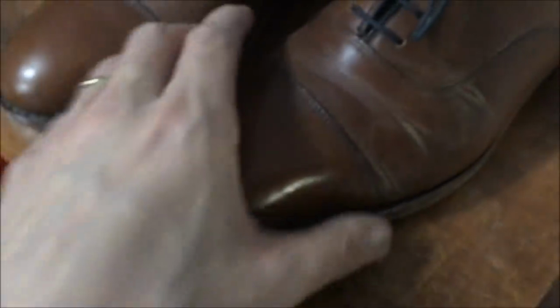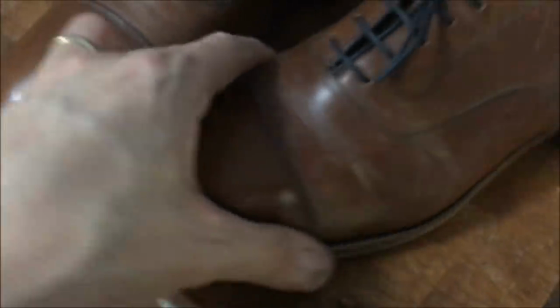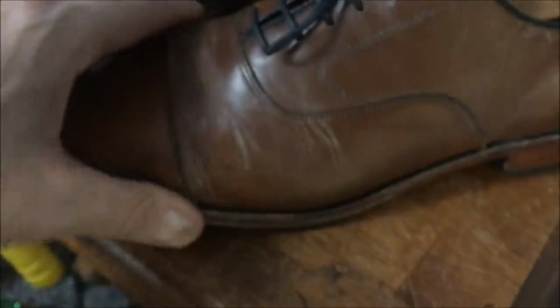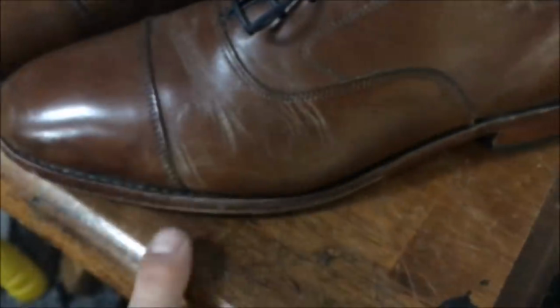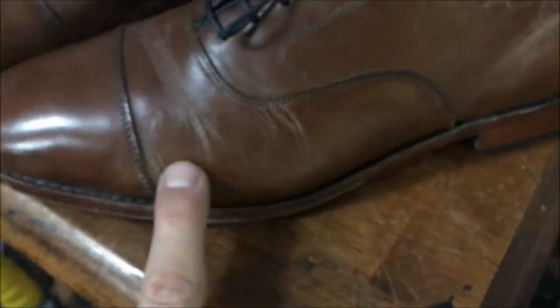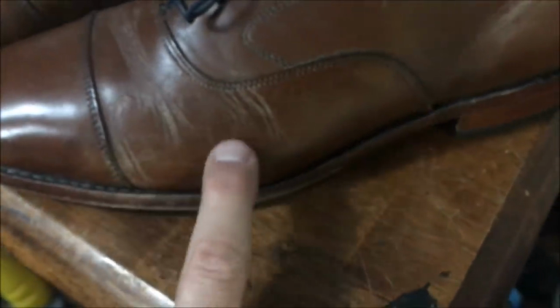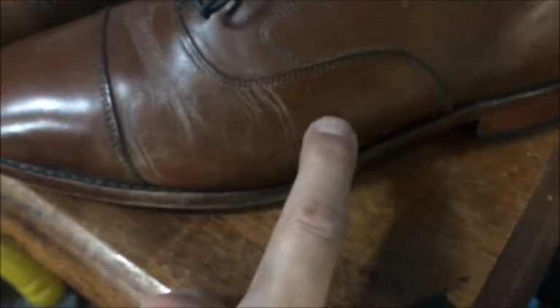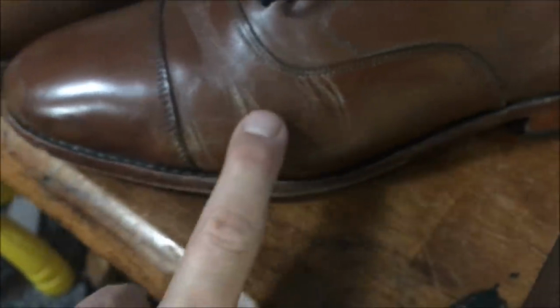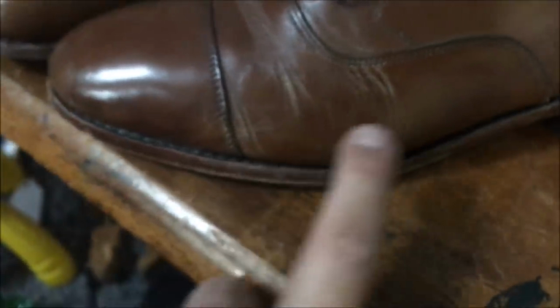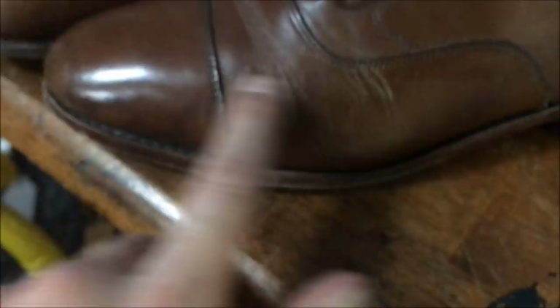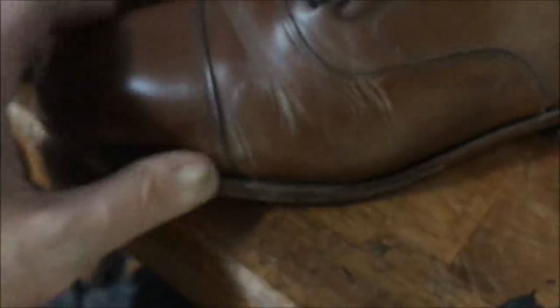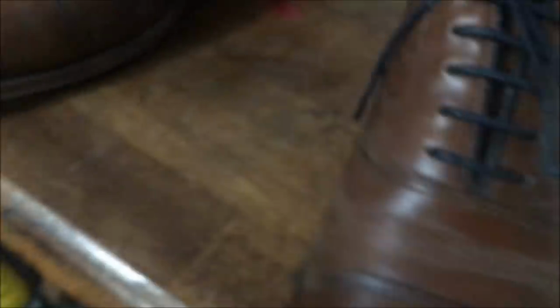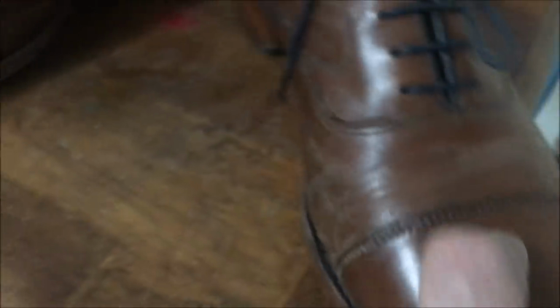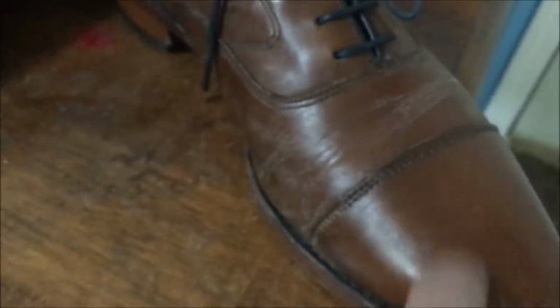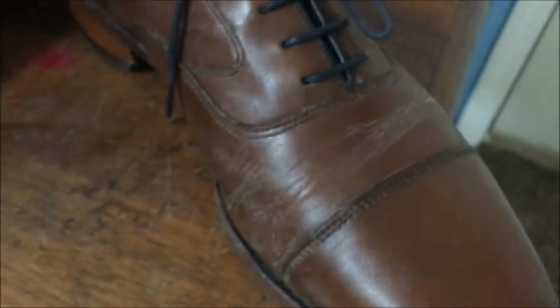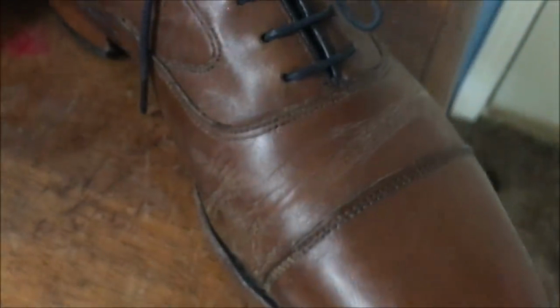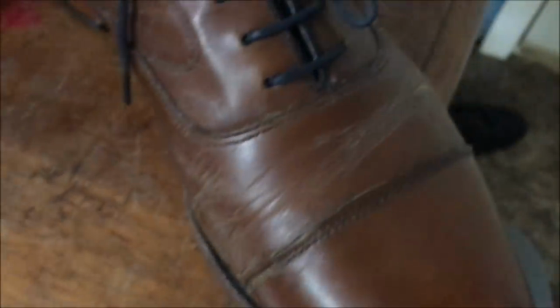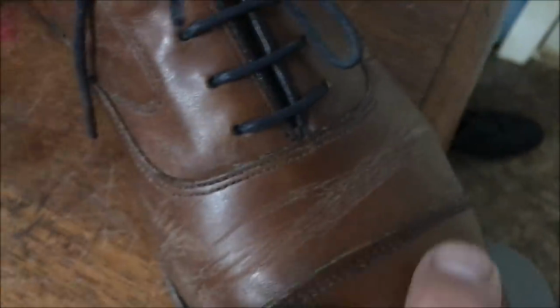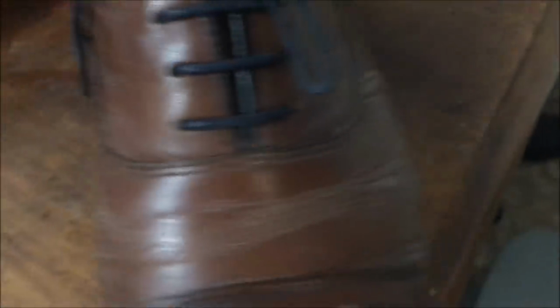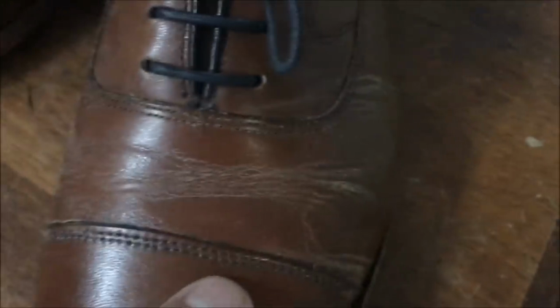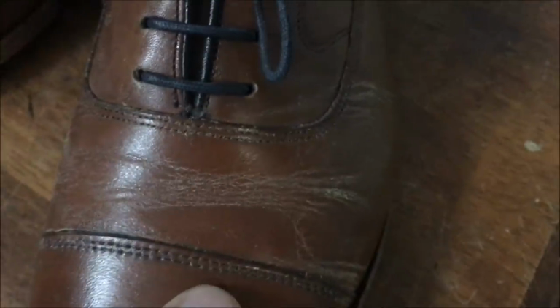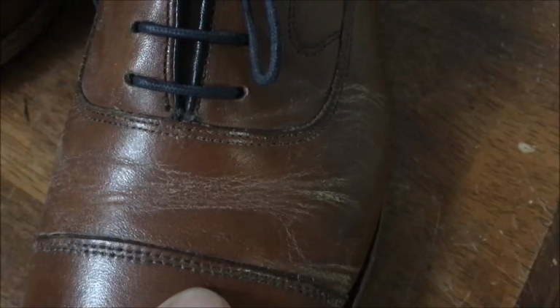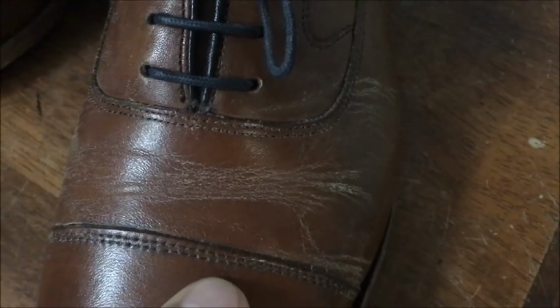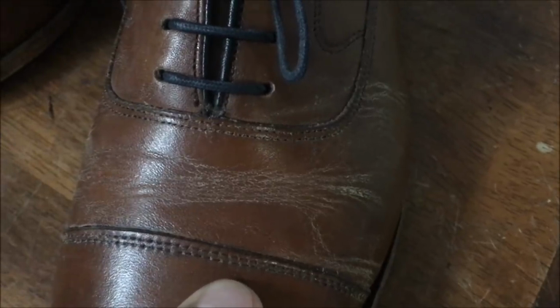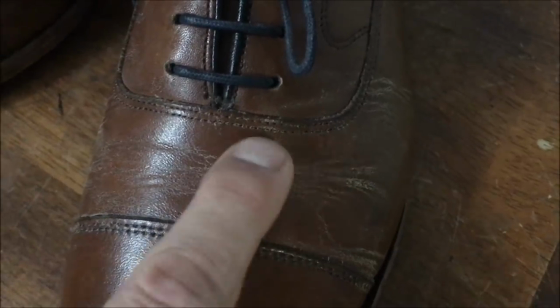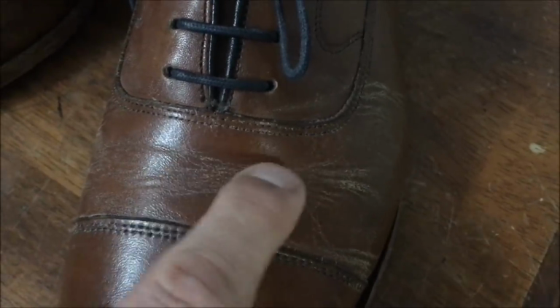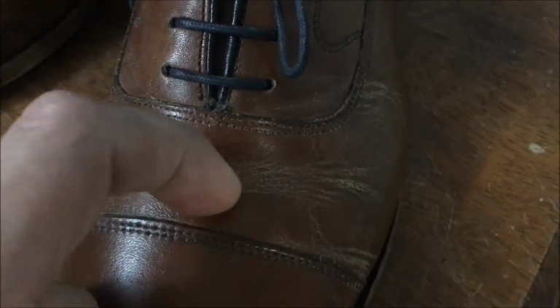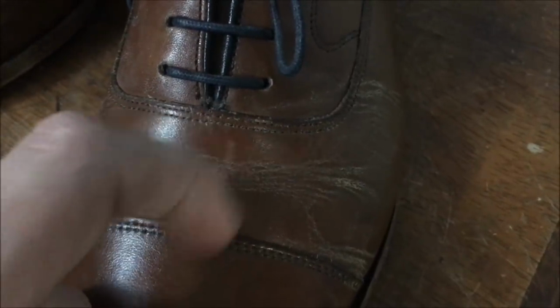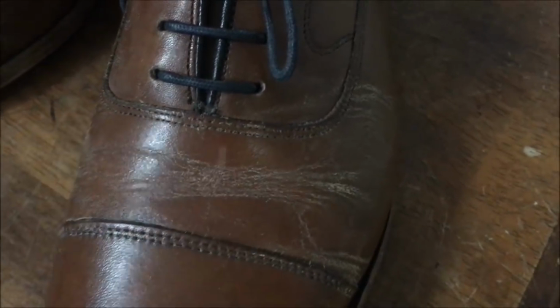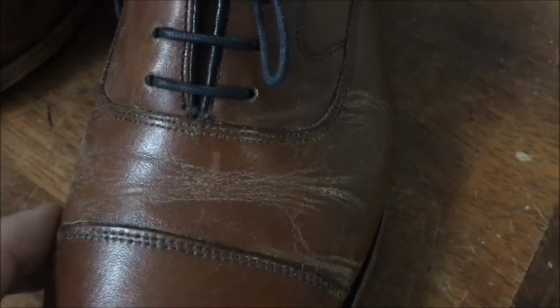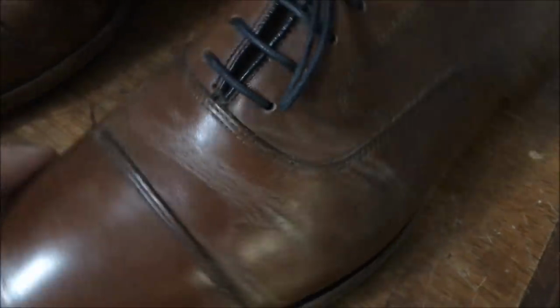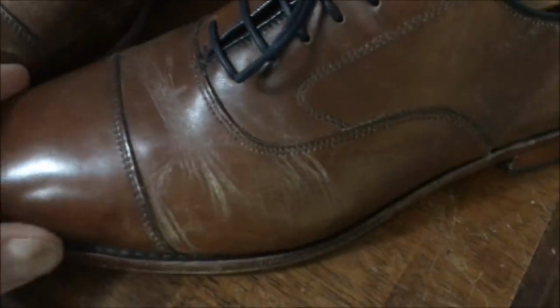I think what this person did was really tried to polish over or polish out the salt staining. And I think this is what happens — this white is actually just from too much polish. Now the shoe polish itself is flaking off.